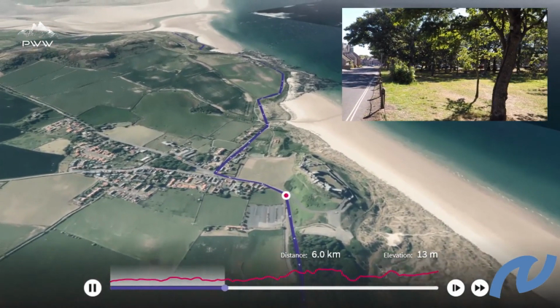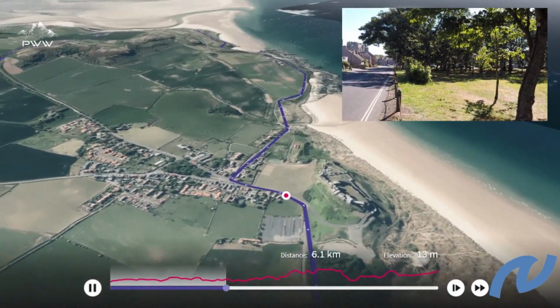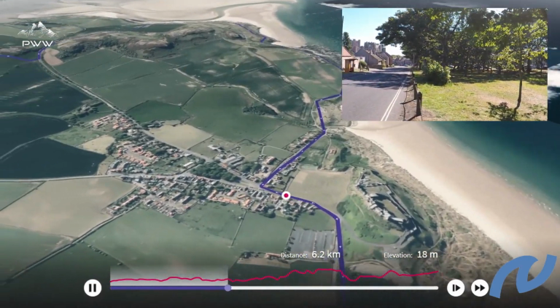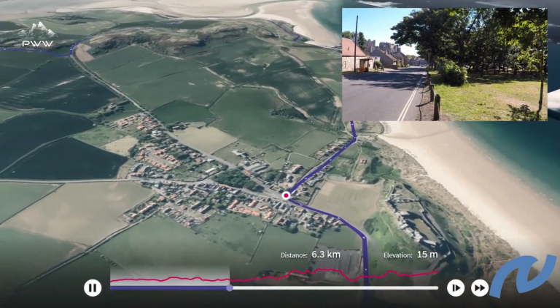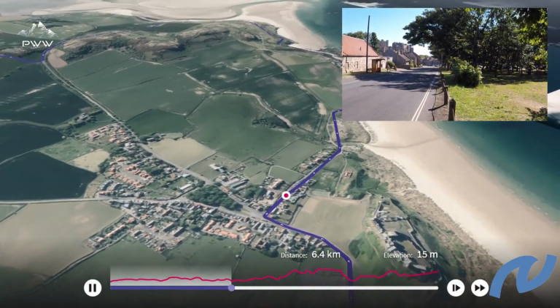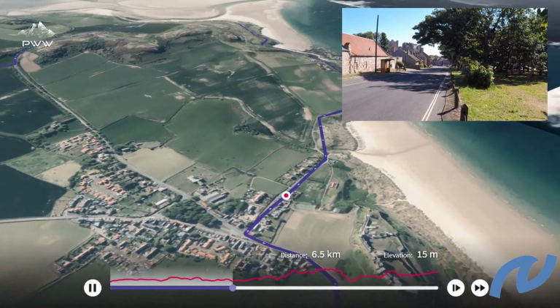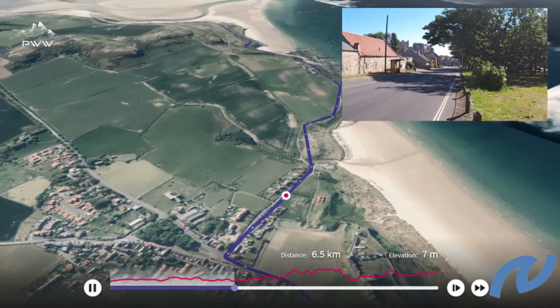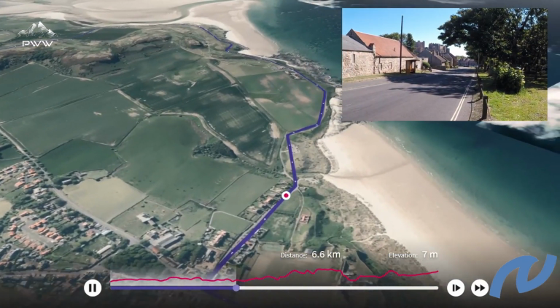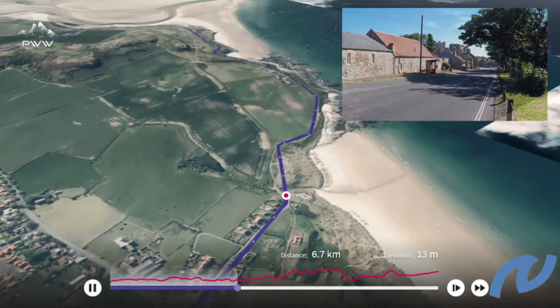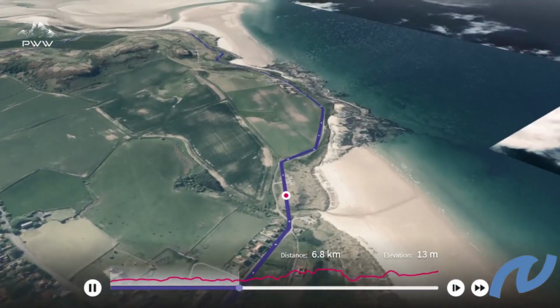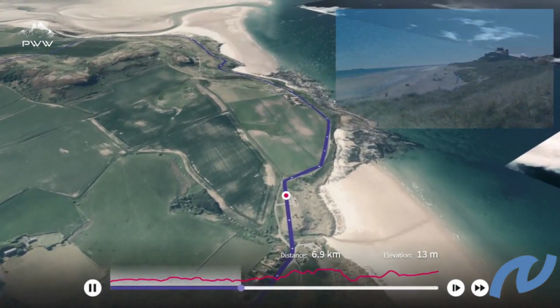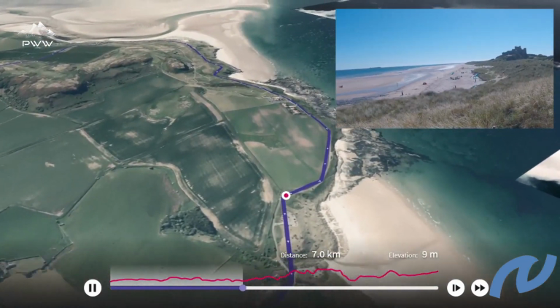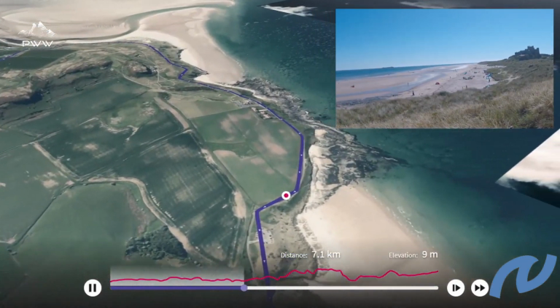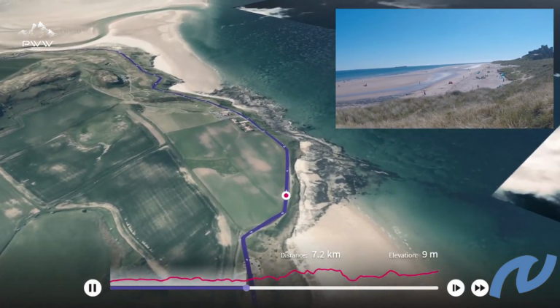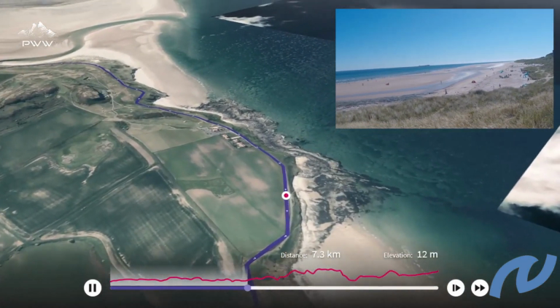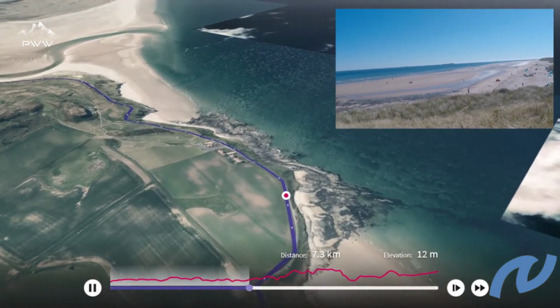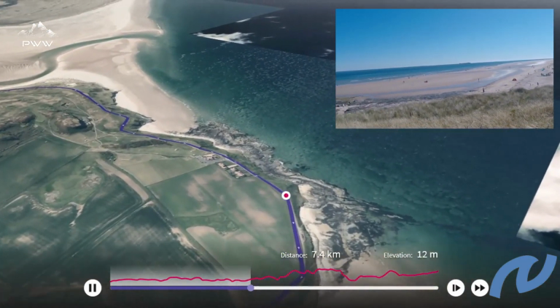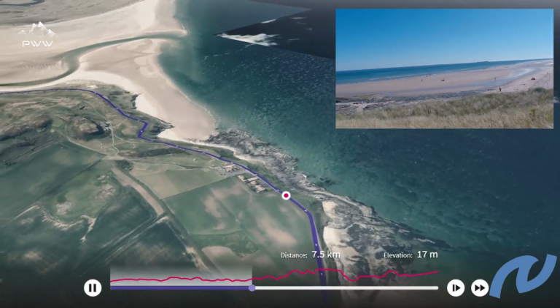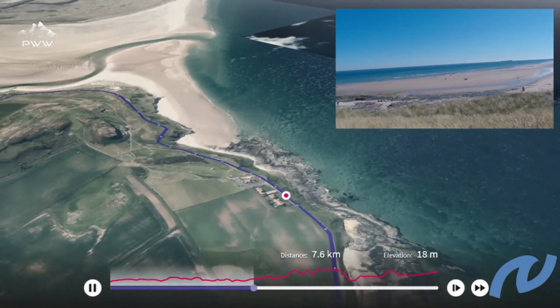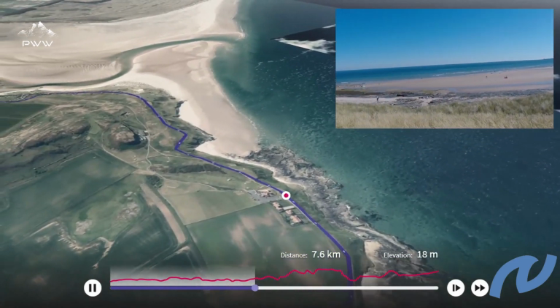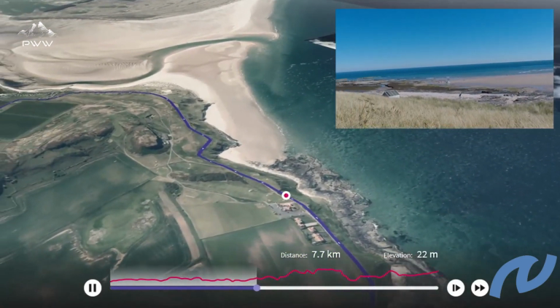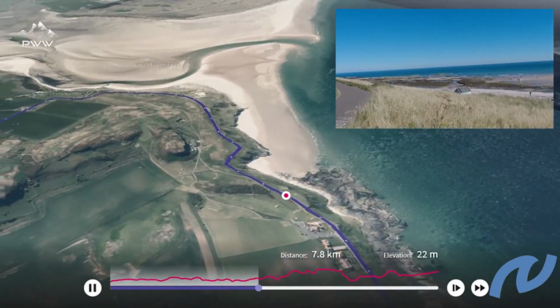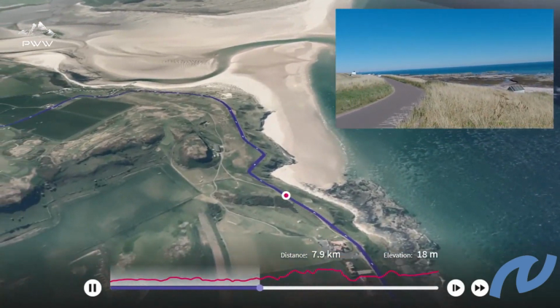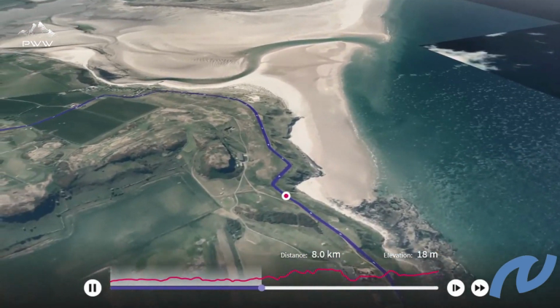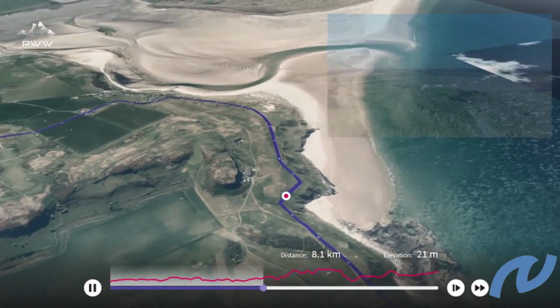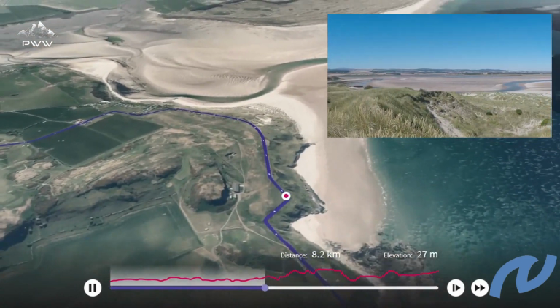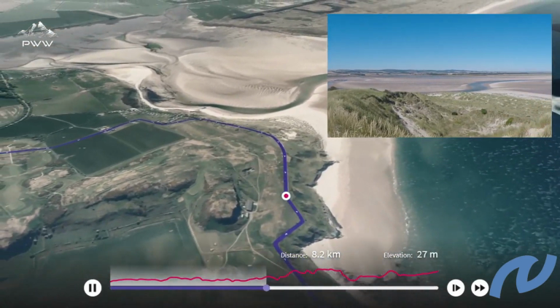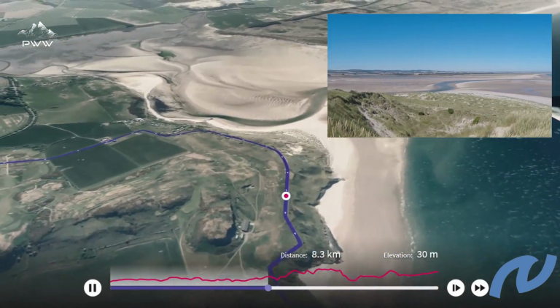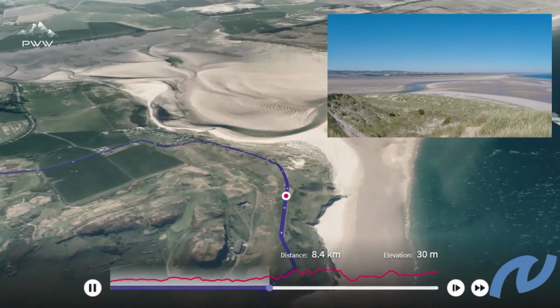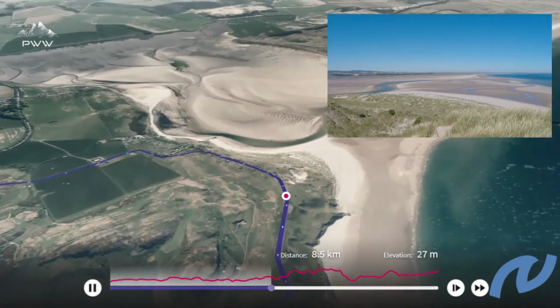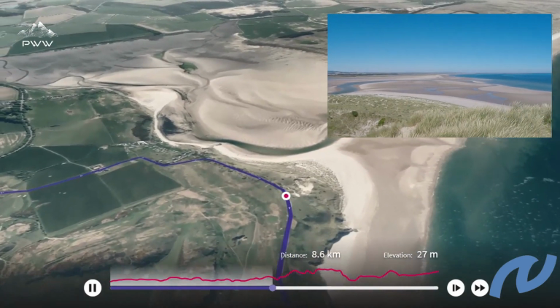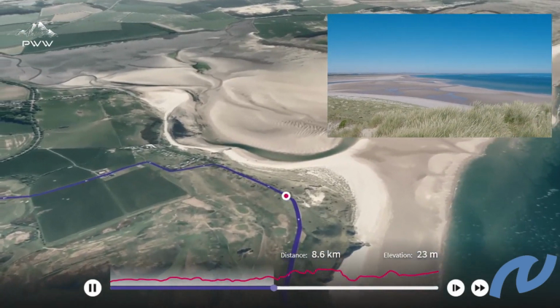We leave Bamburgh via the windings and head up towards the headland. The views along this path are just amazing, right the way across to Beadnell Bay and further afield.